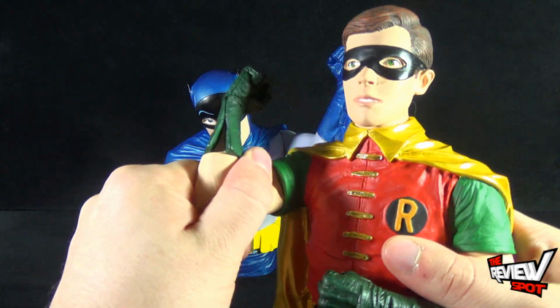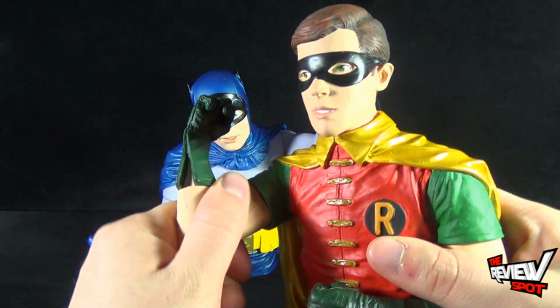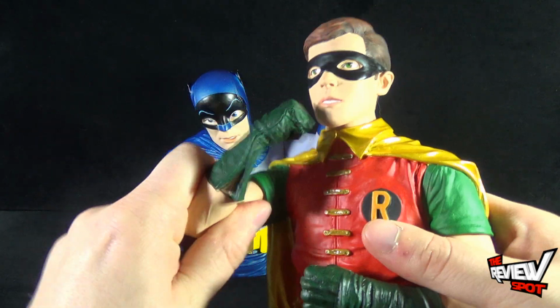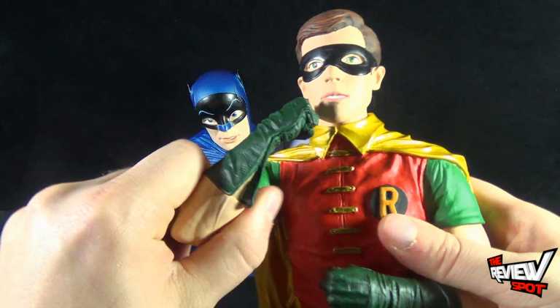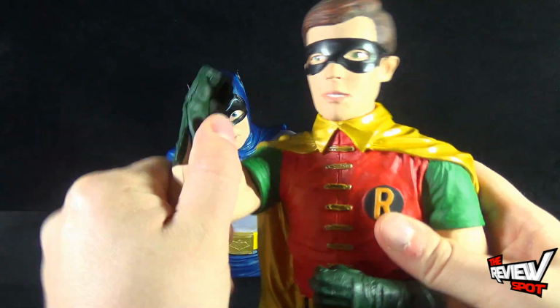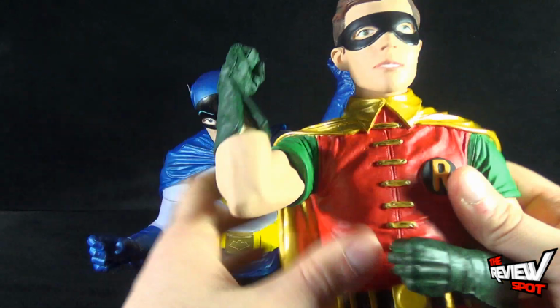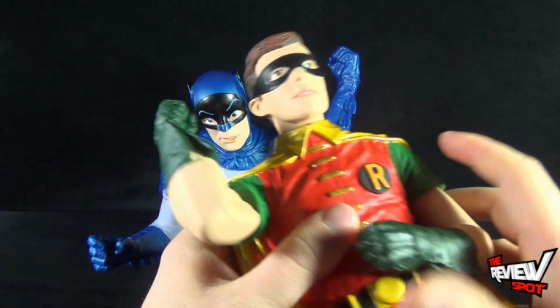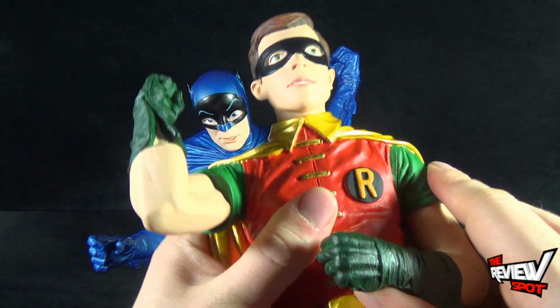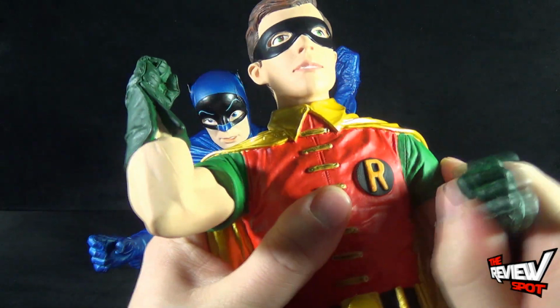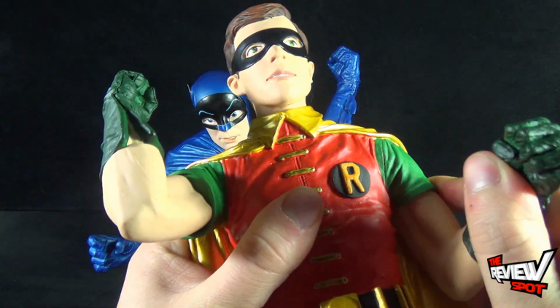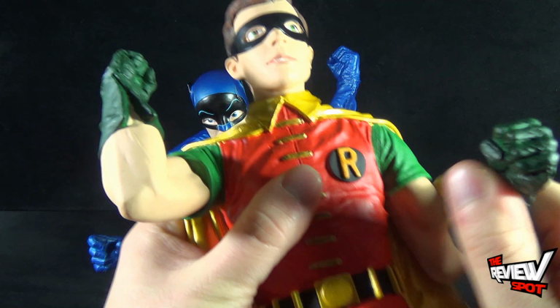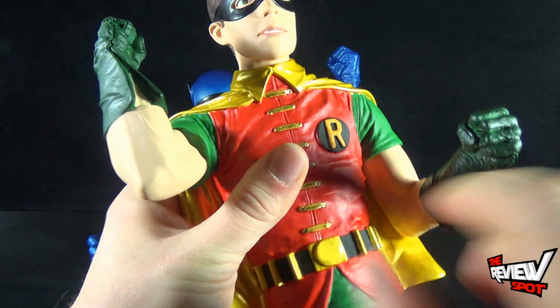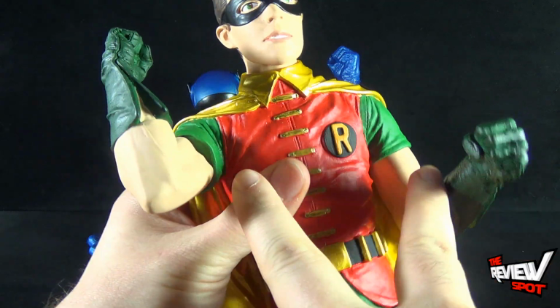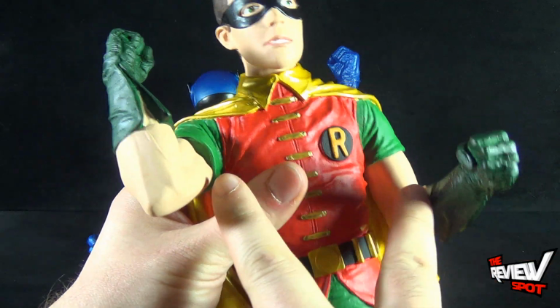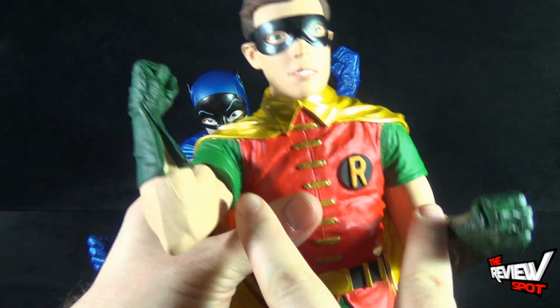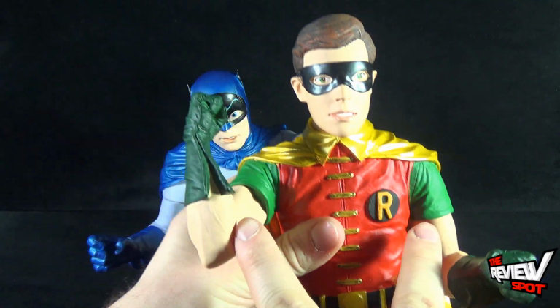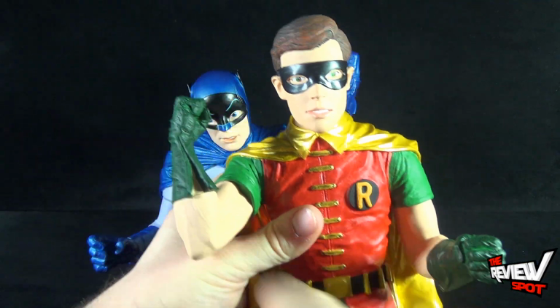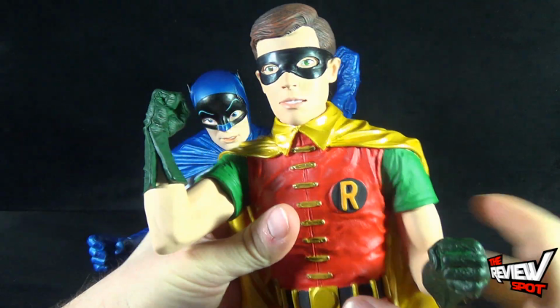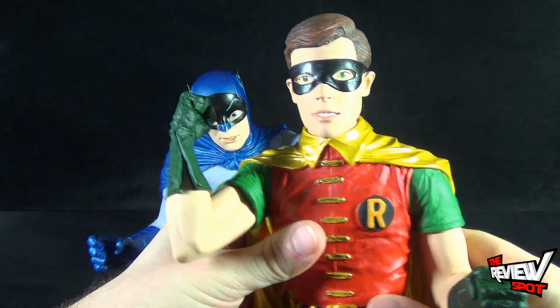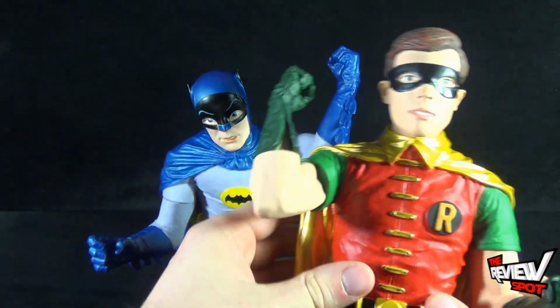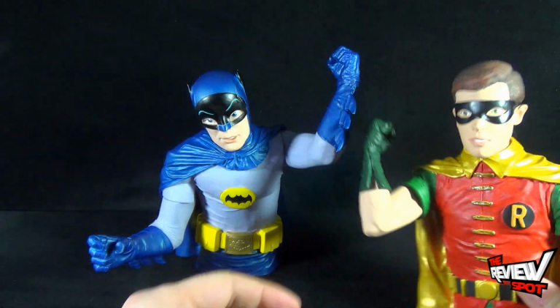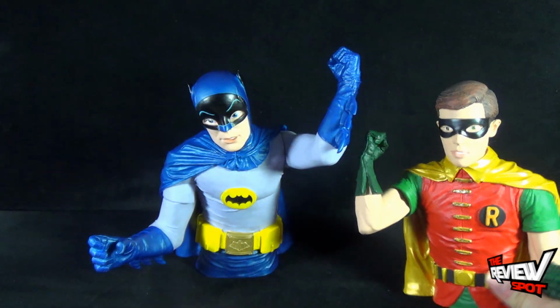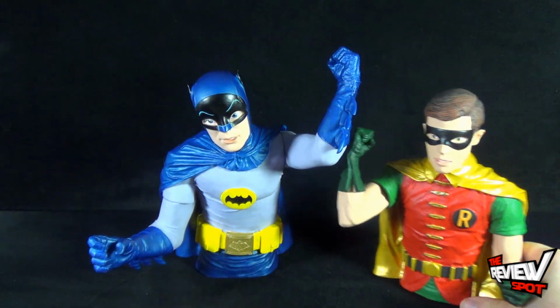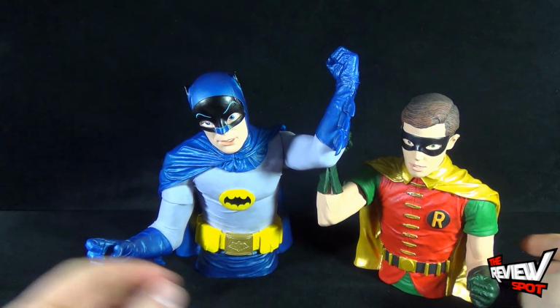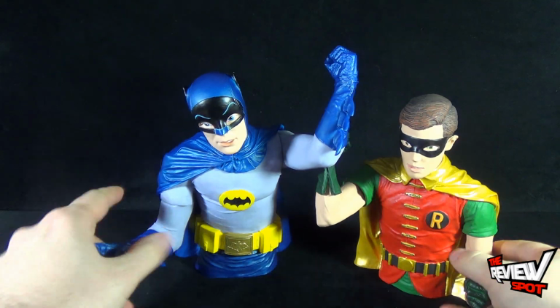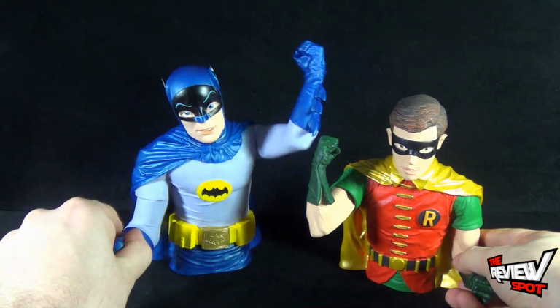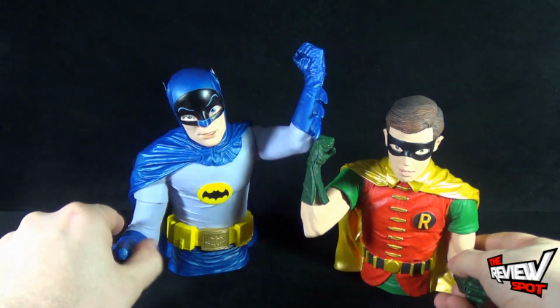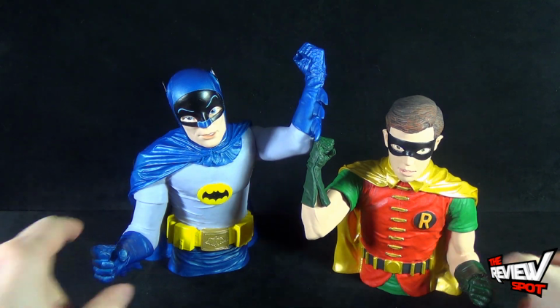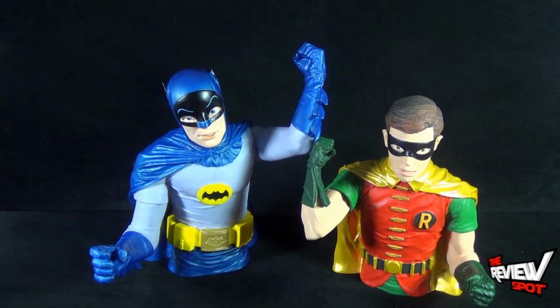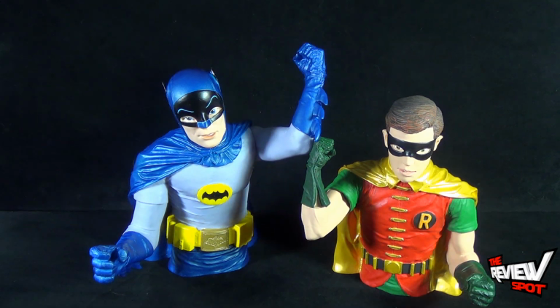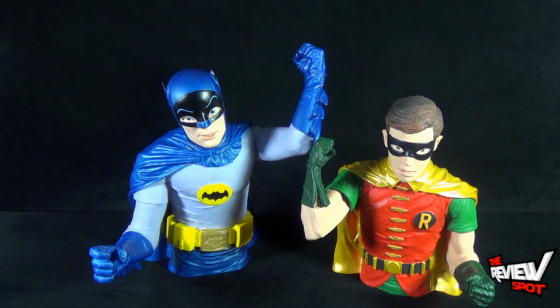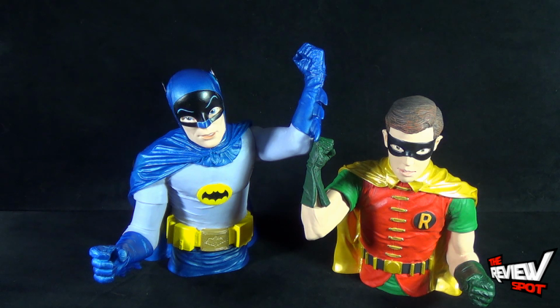Robin only has really a swivel in the hand, kind of in the bicep area, but still you can kind of pose them depending on how you want to display them.